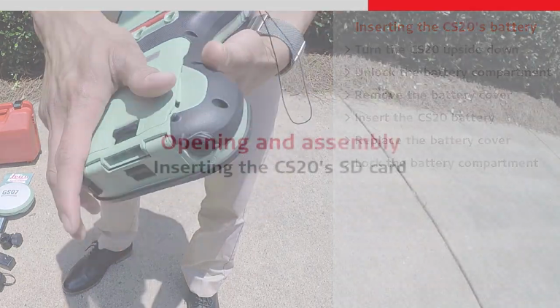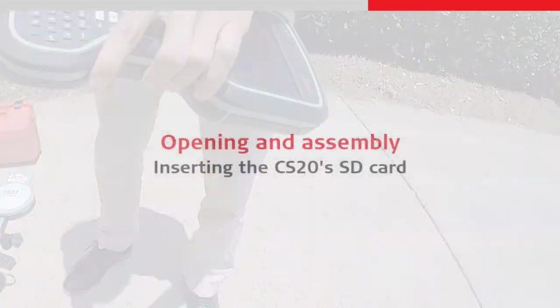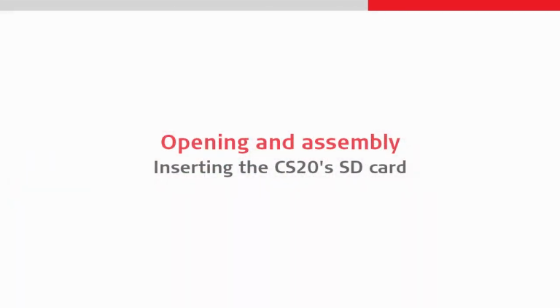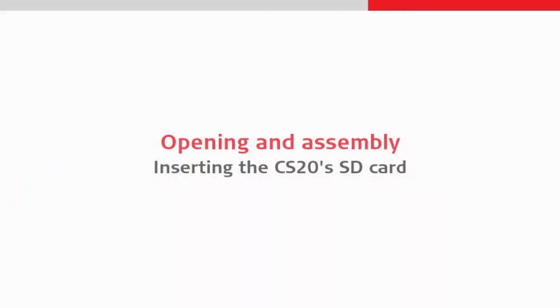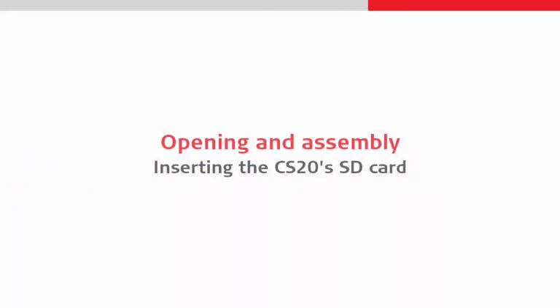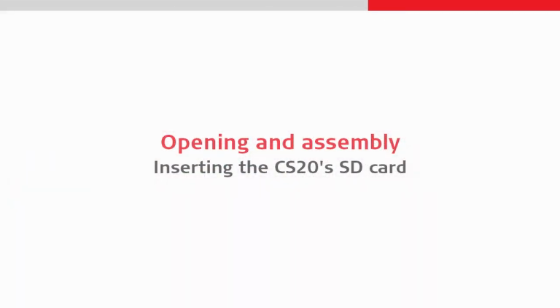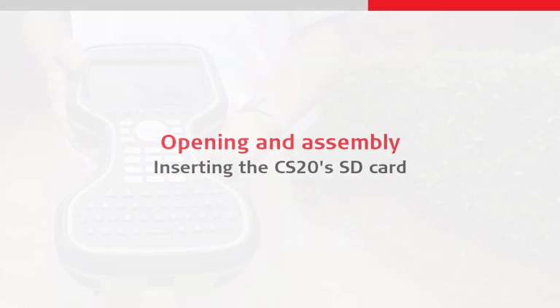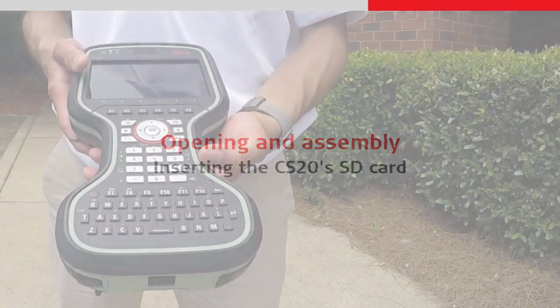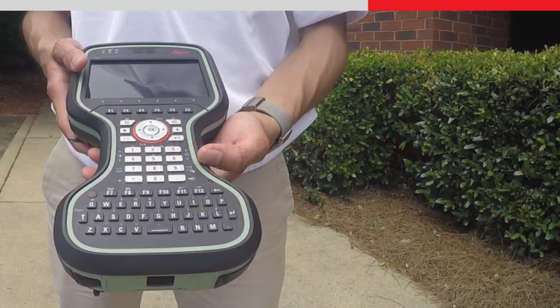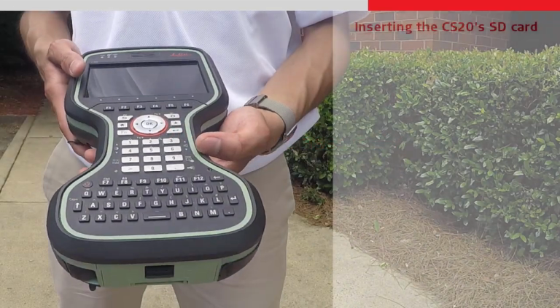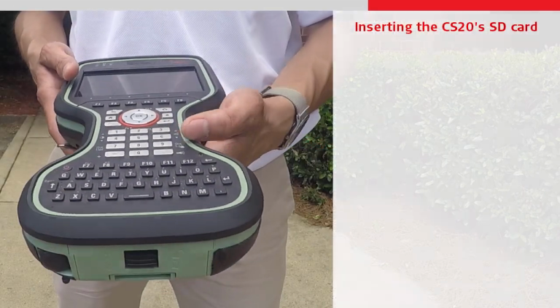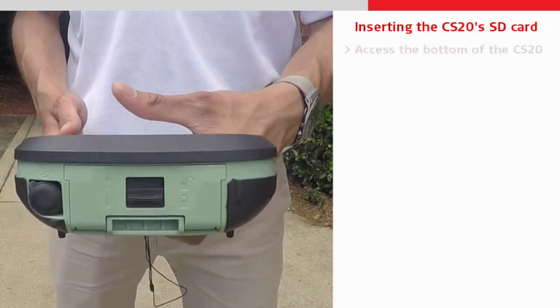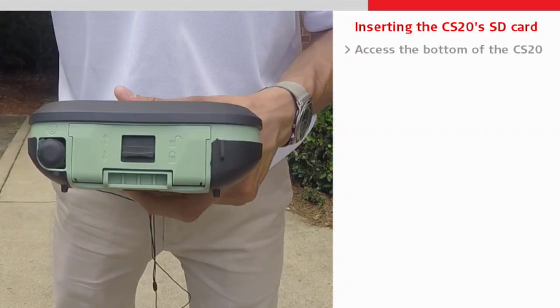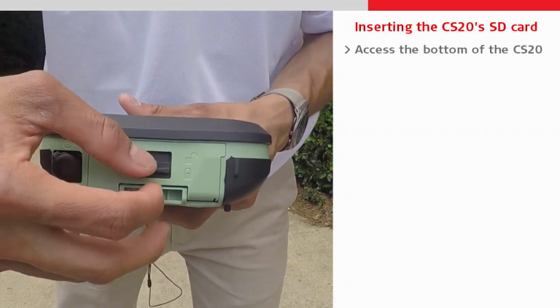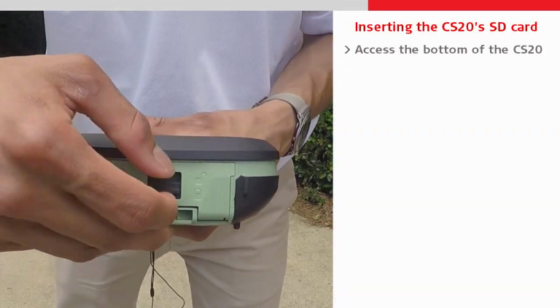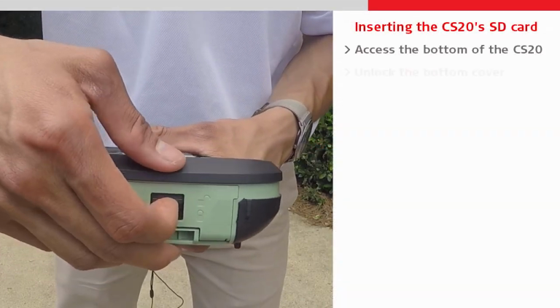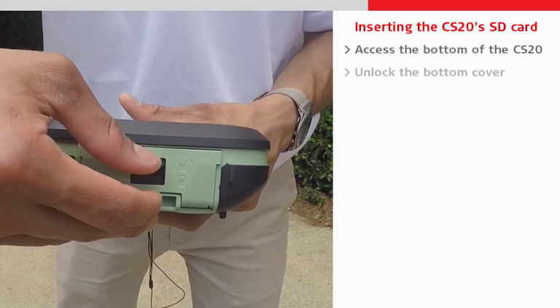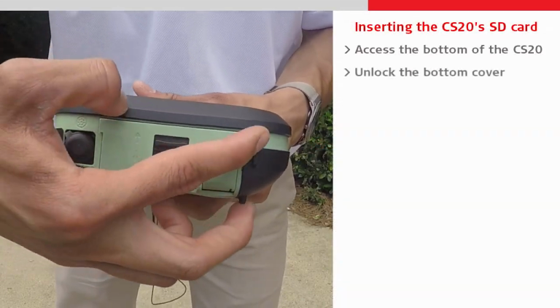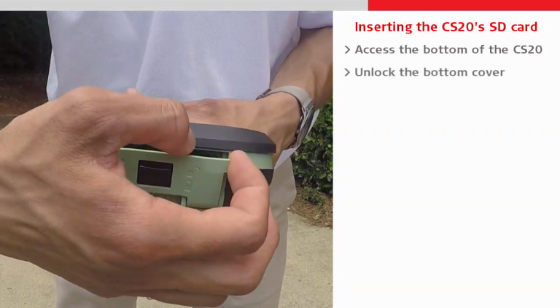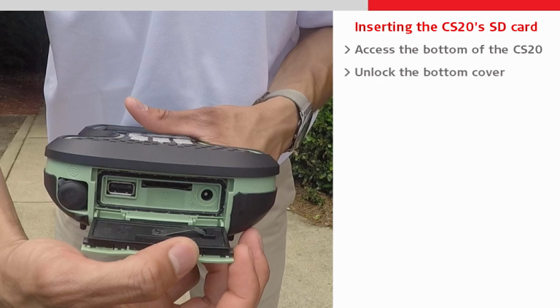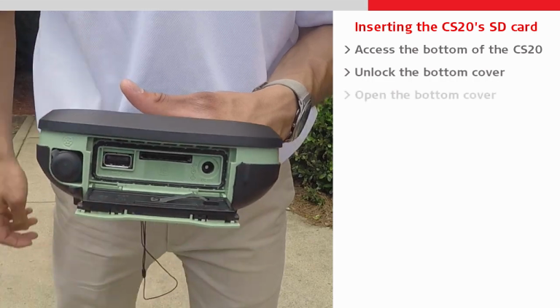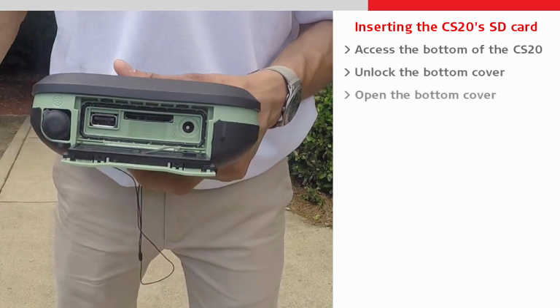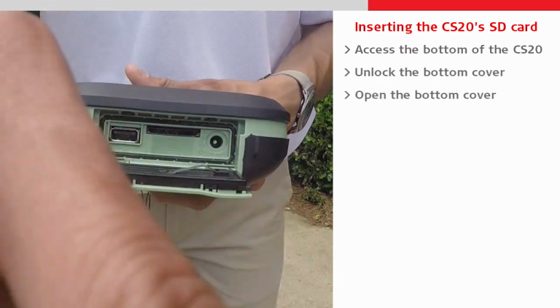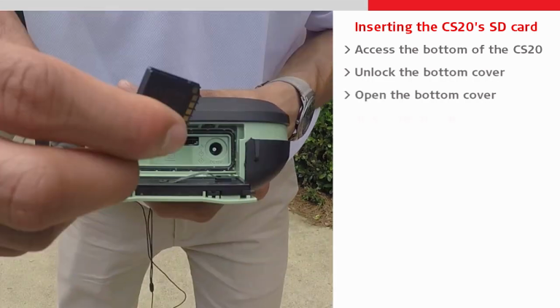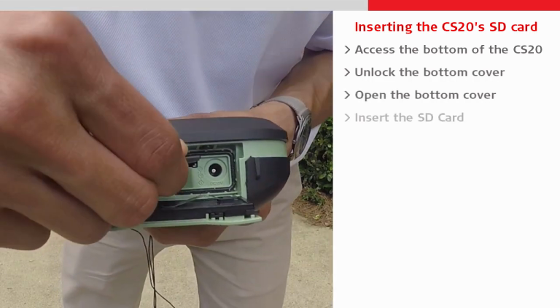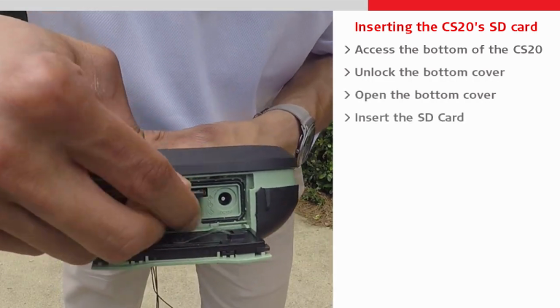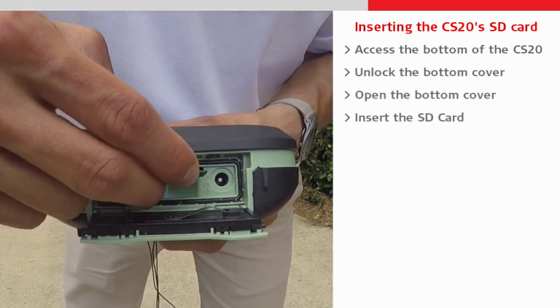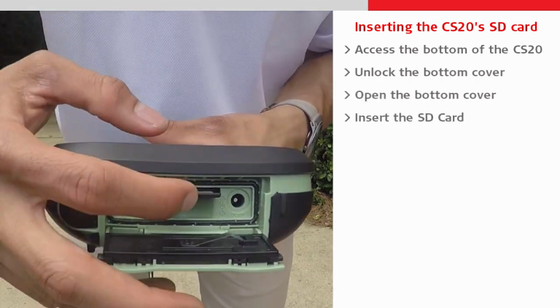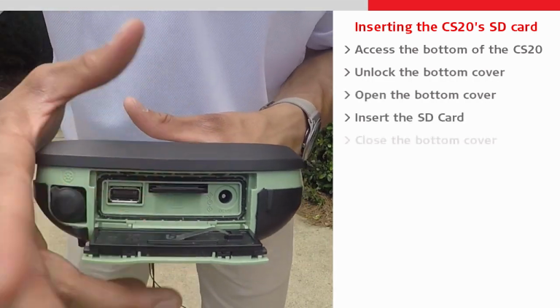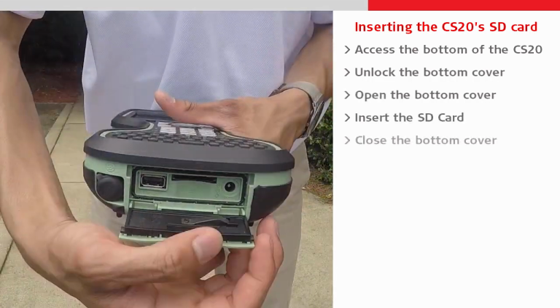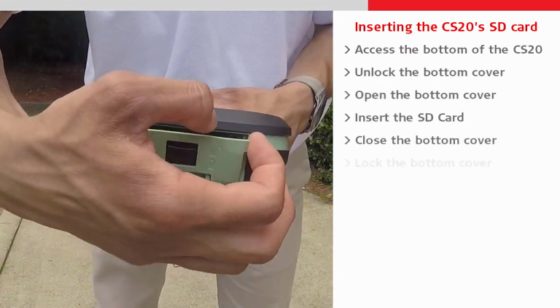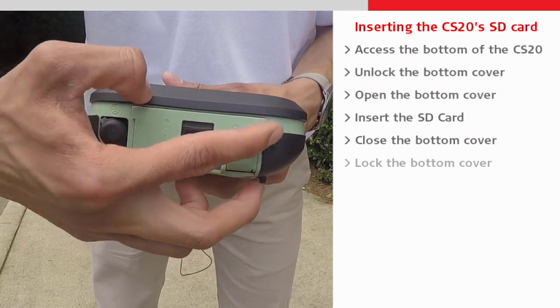Next we will insert an SD card into the CS20 by opening the compartment on its base. We slide the lock into the unlocked position and open the door. The SD card can then simply be pushed into its slot, the door can then be closed and locked.